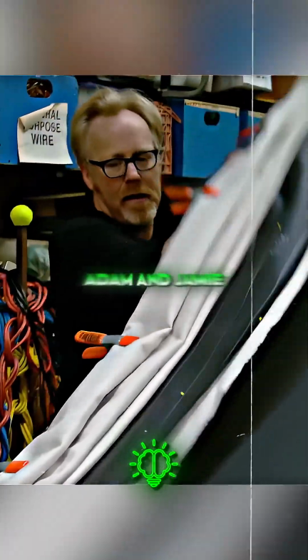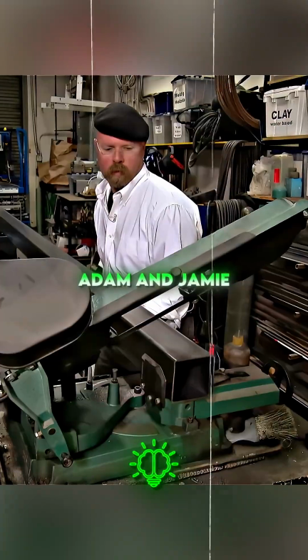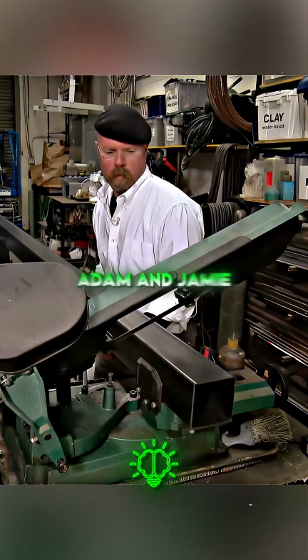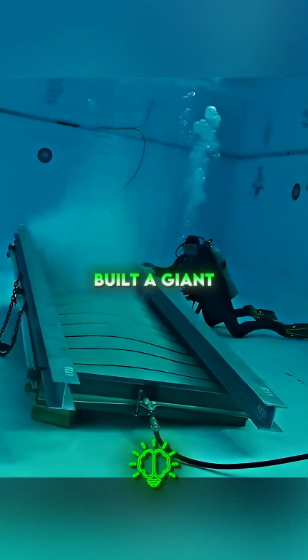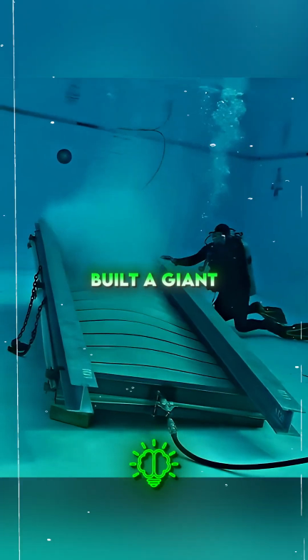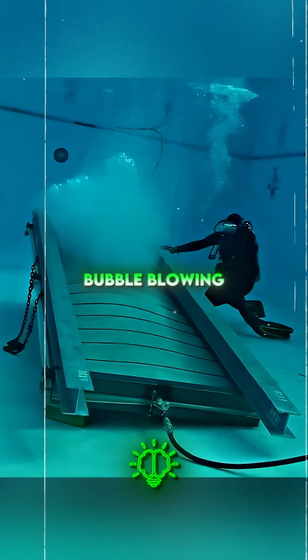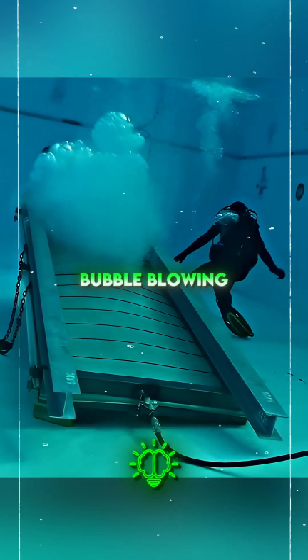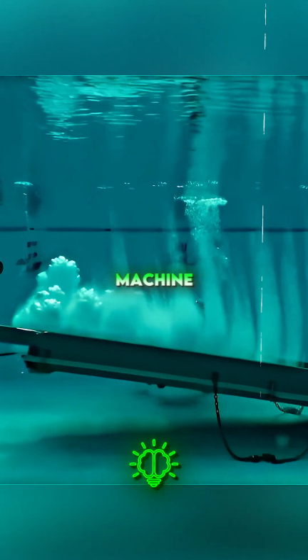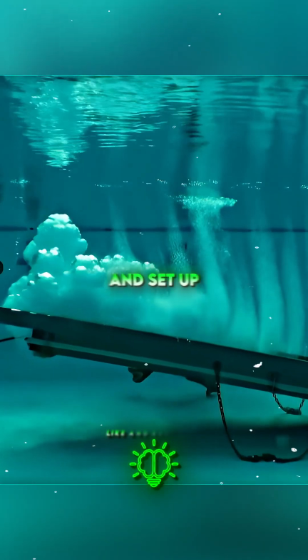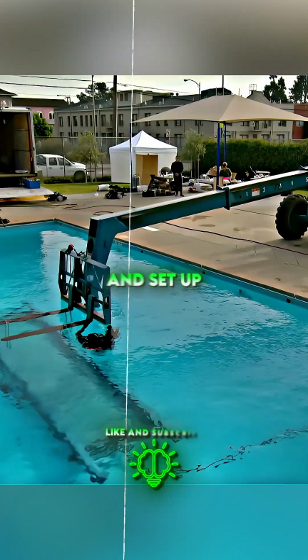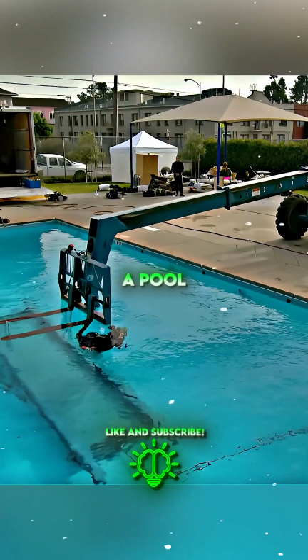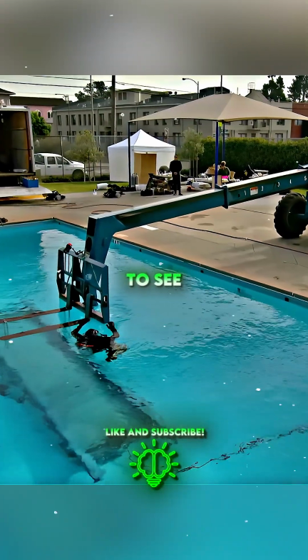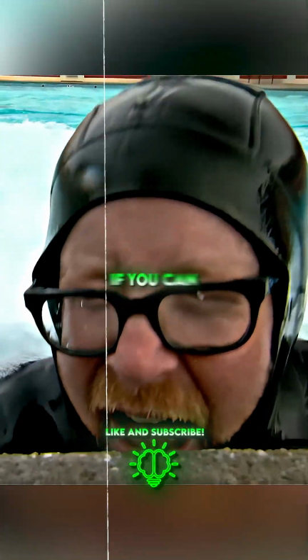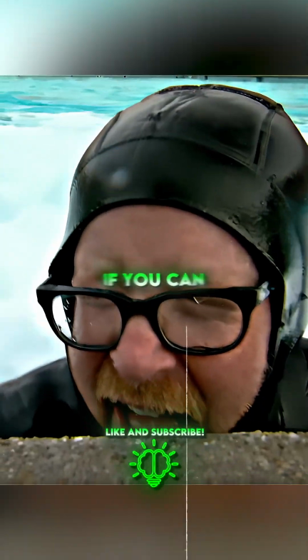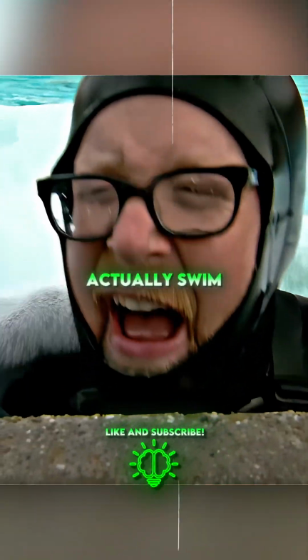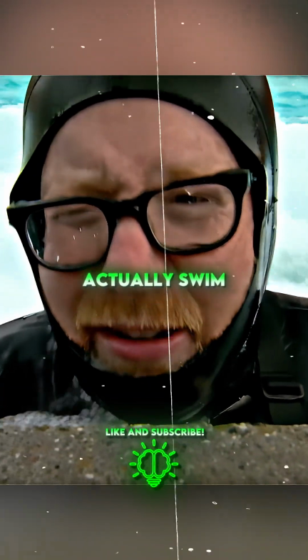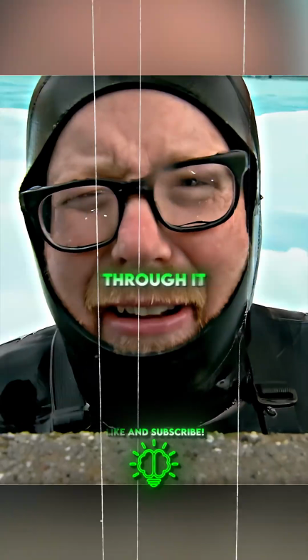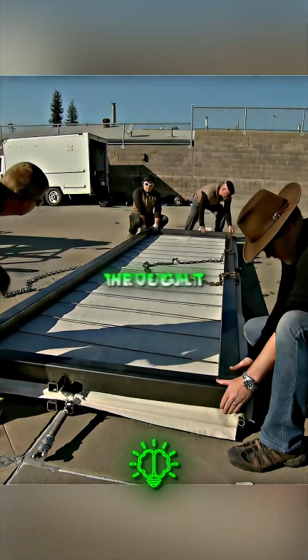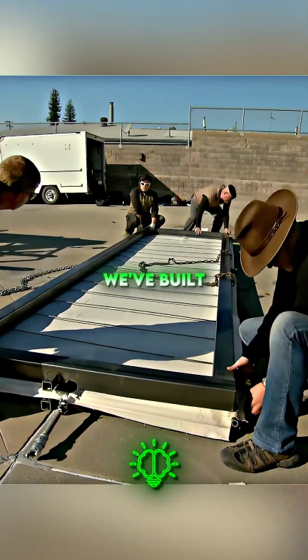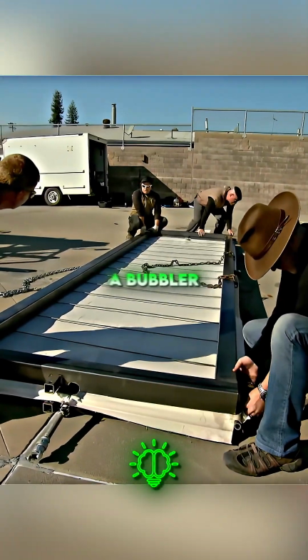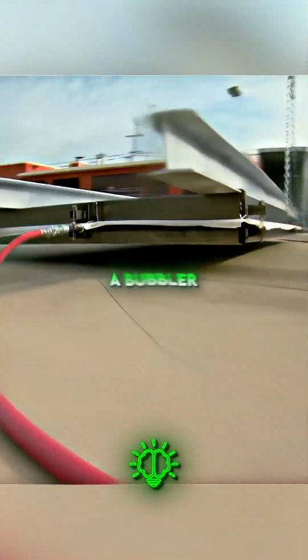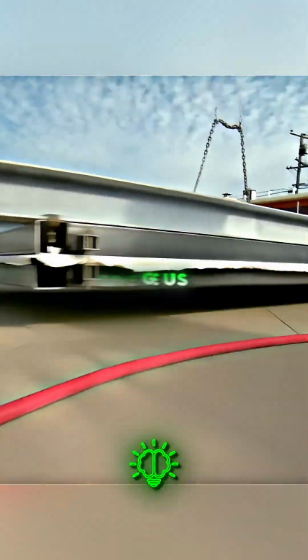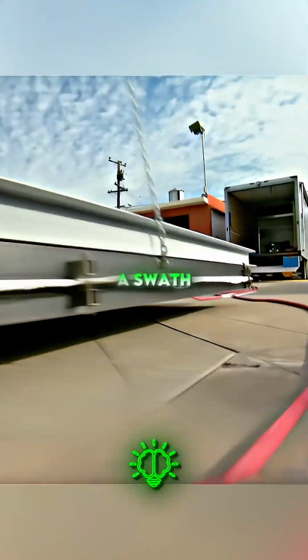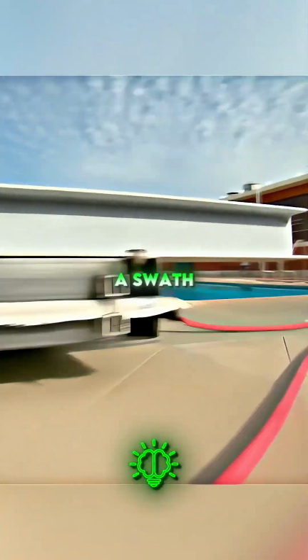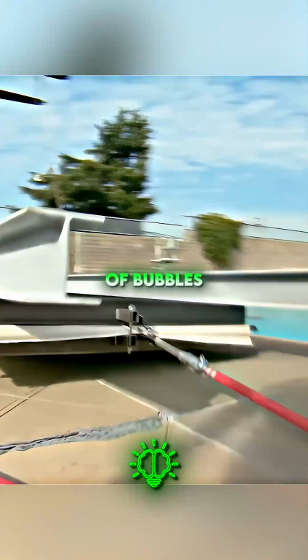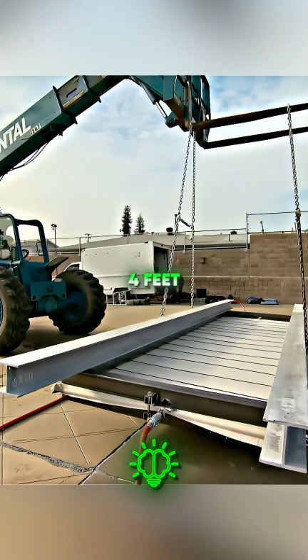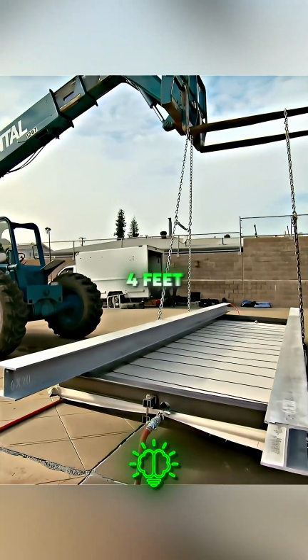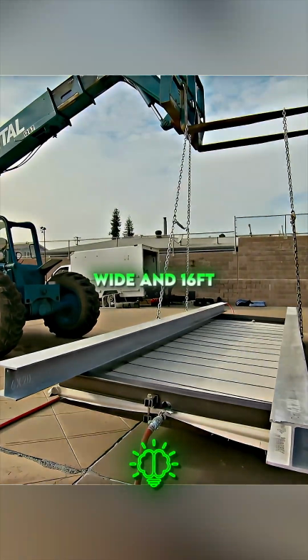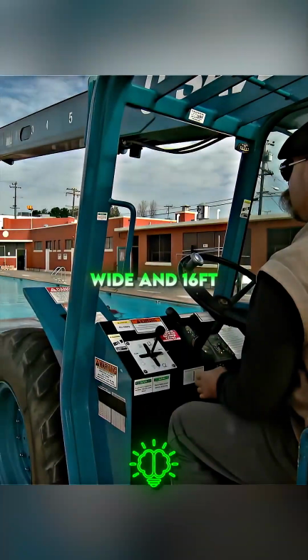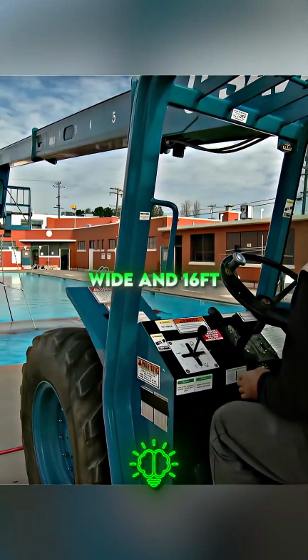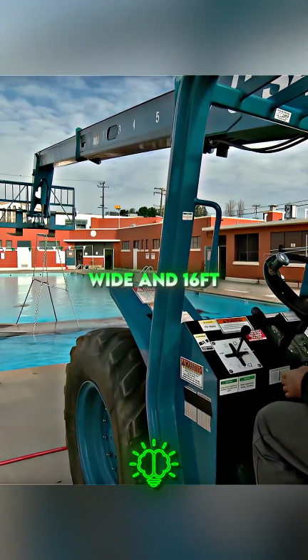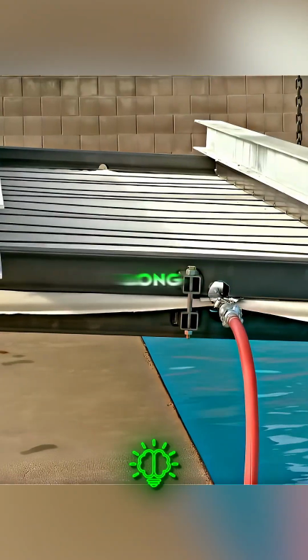Adam and Jamie built a giant bubble-blowing machine and set up a pool to see if you can actually swim through it. They built a bubbler that gives a swath of bubbles four feet wide and 16 feet long.